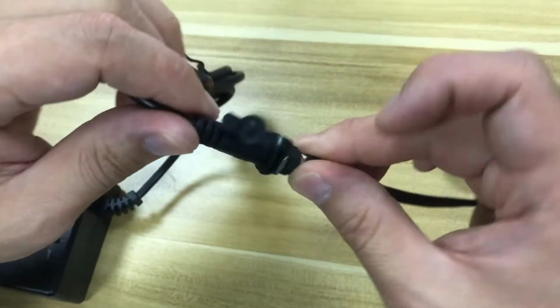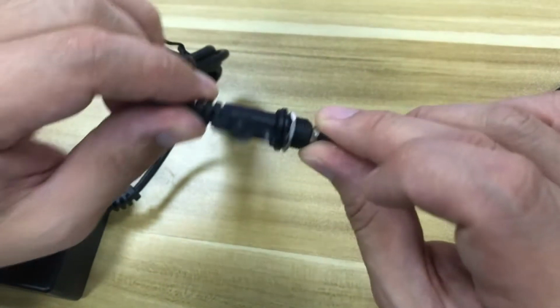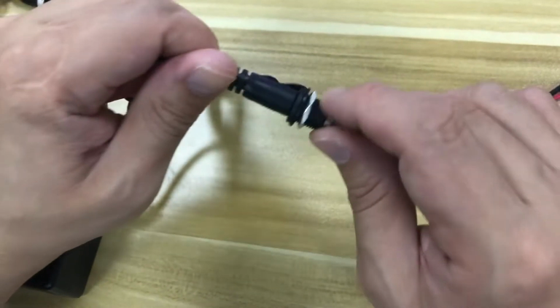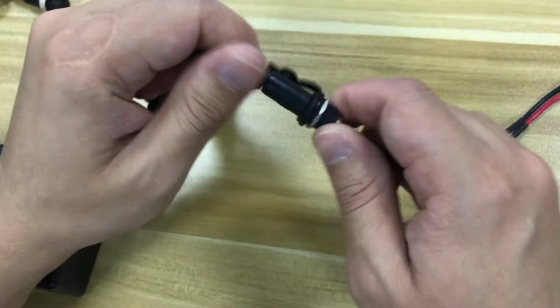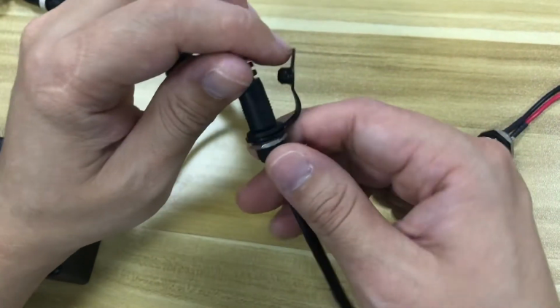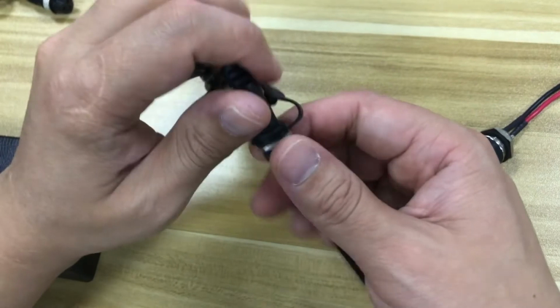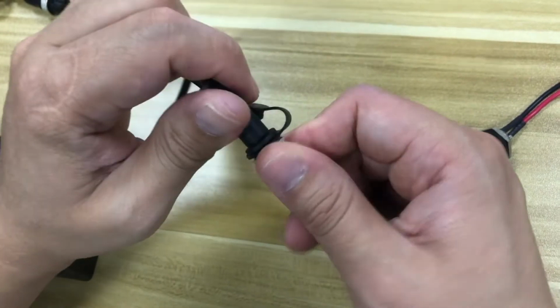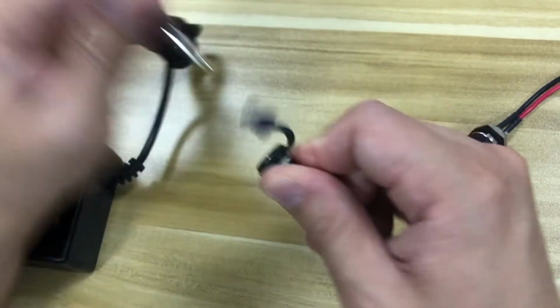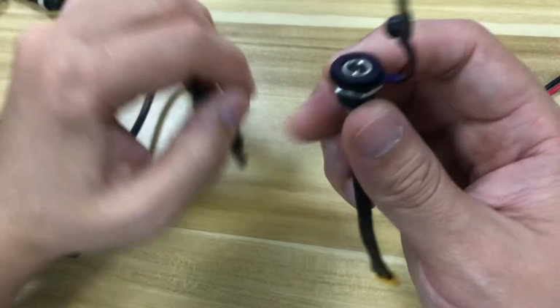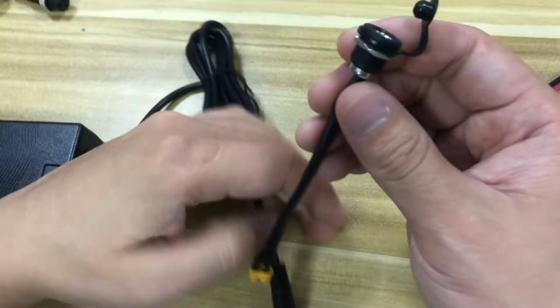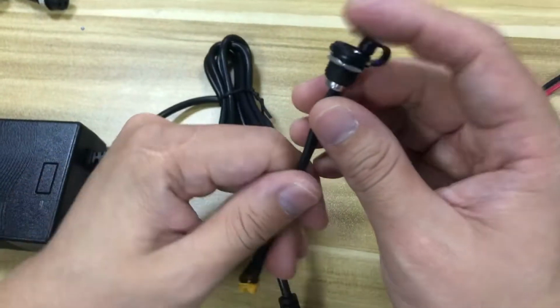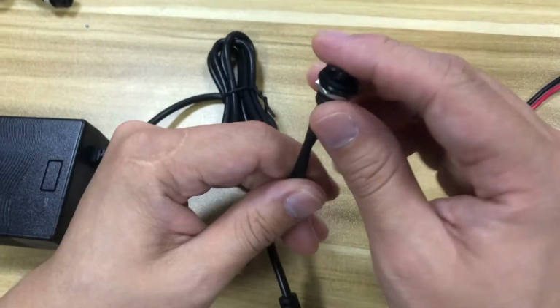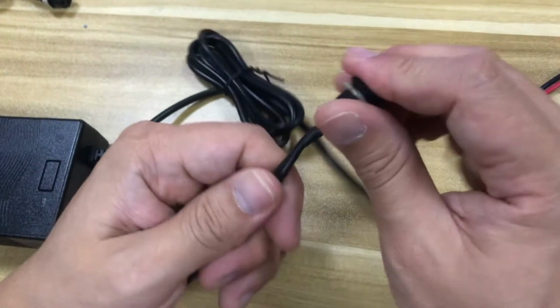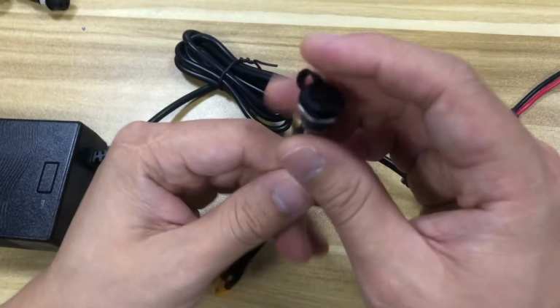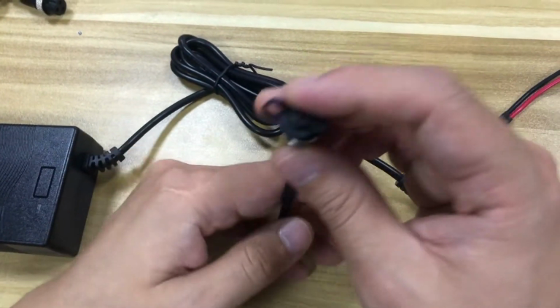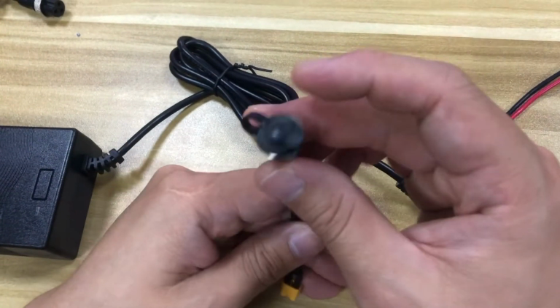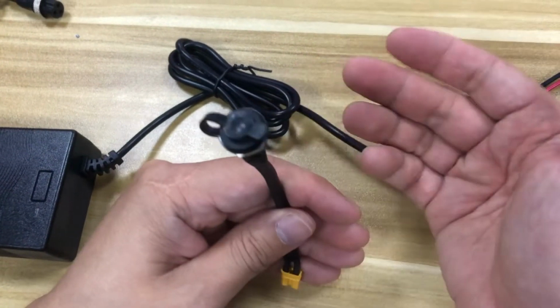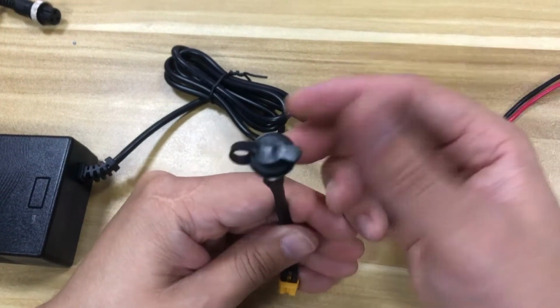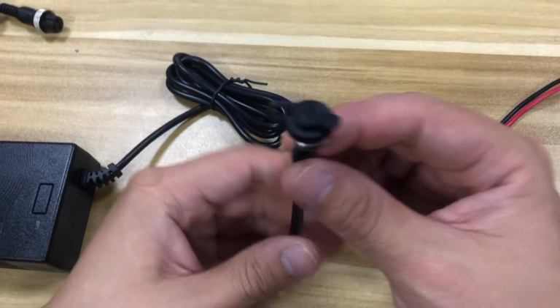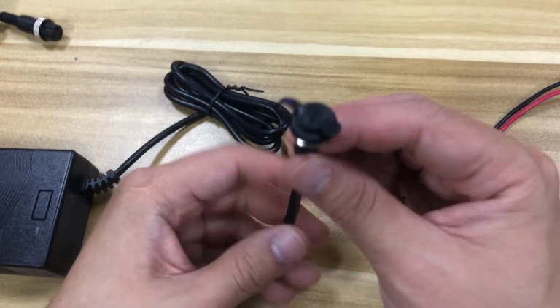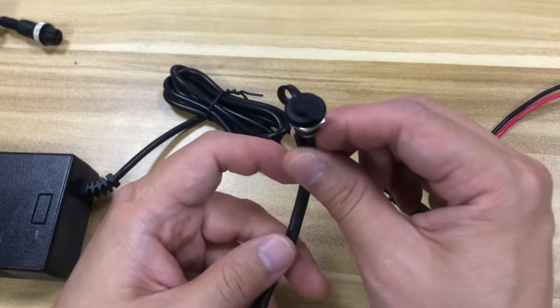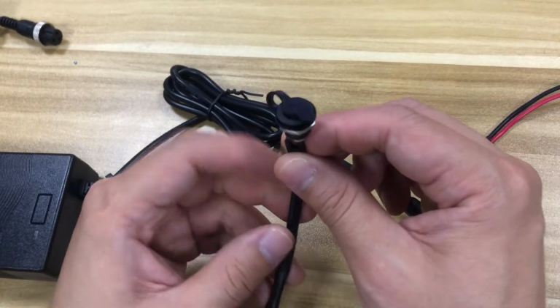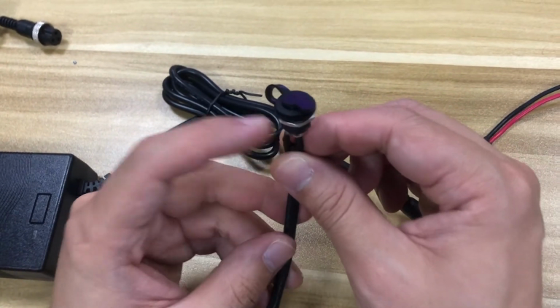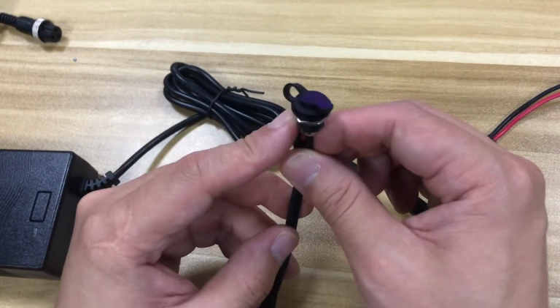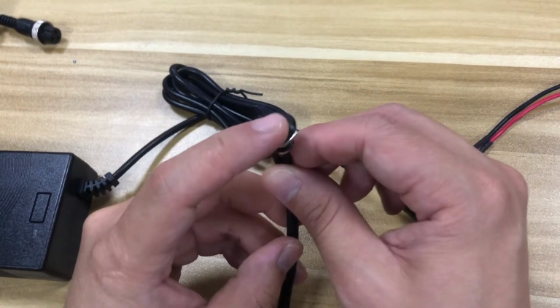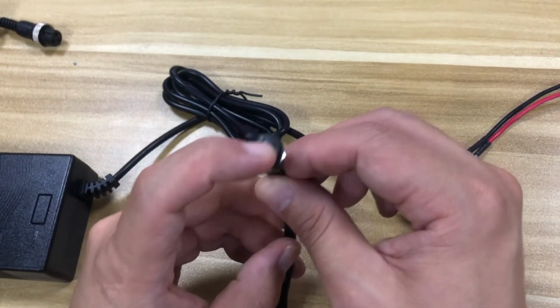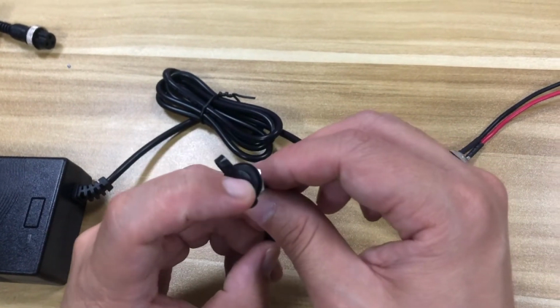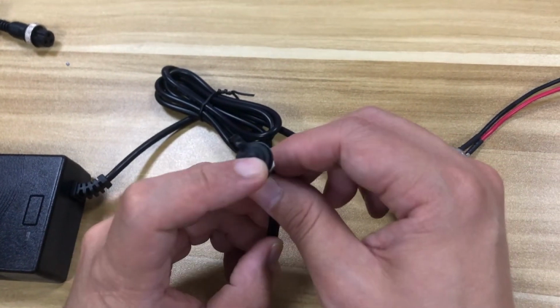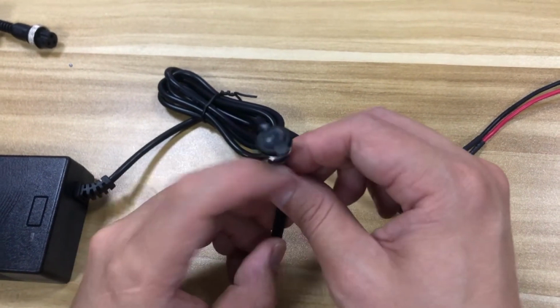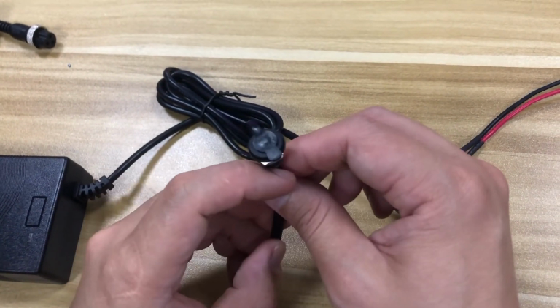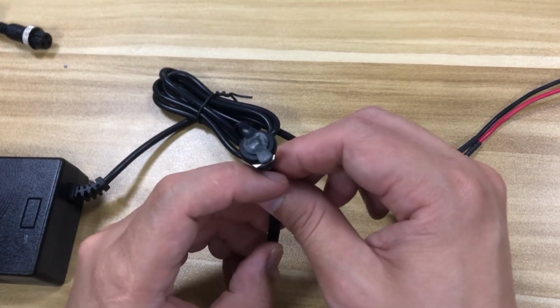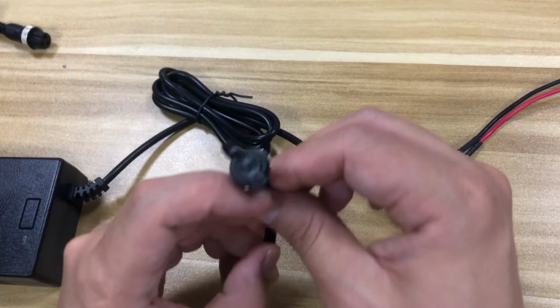Let me know what you think about this DC charging port. Later we will talk about where the charging port will be located on the x9 — let's go.